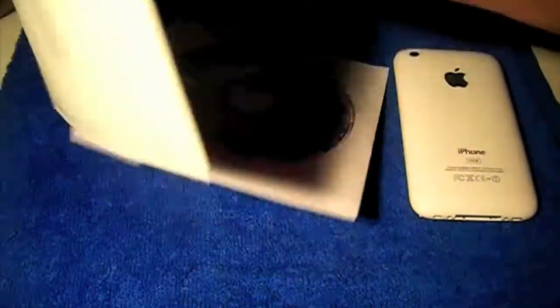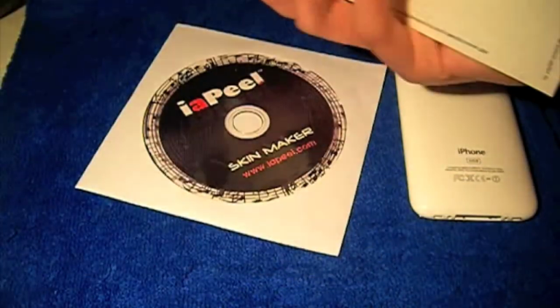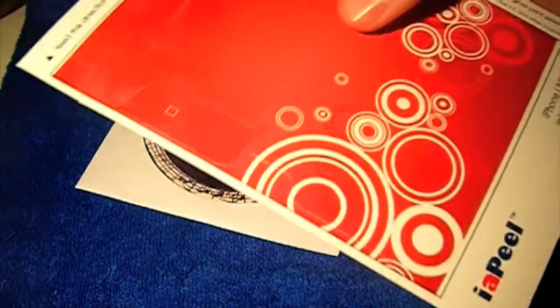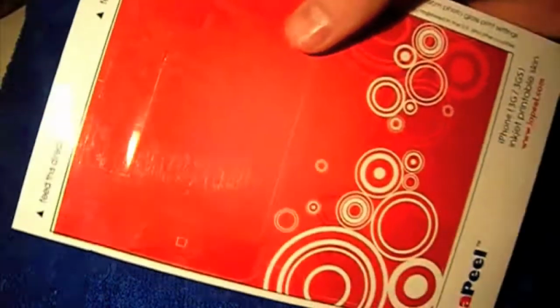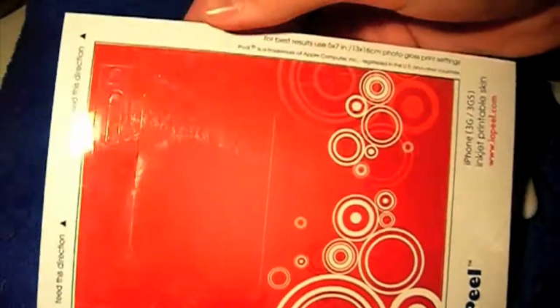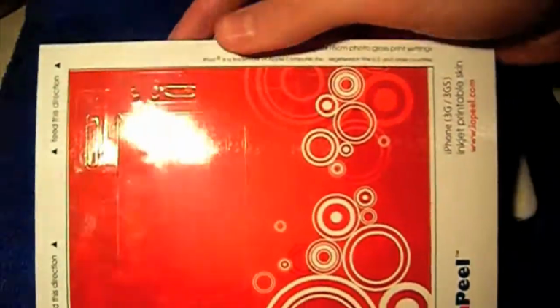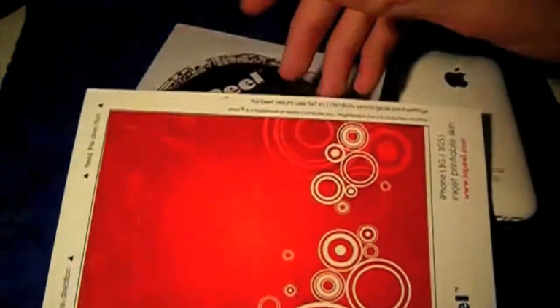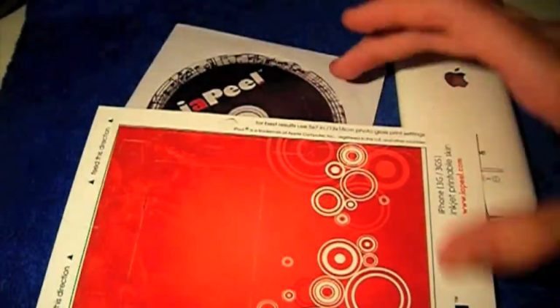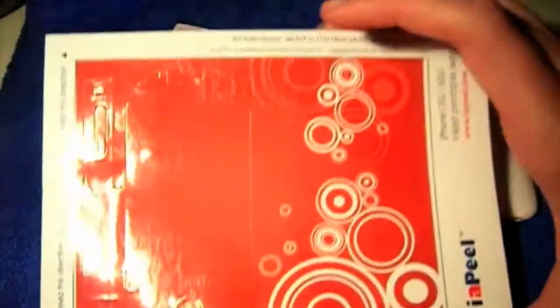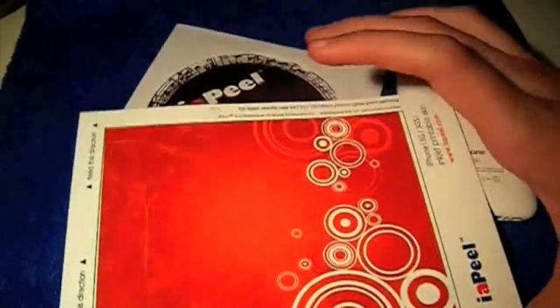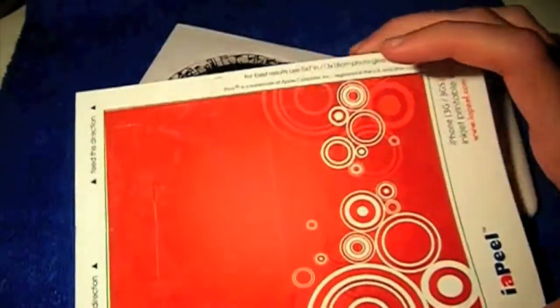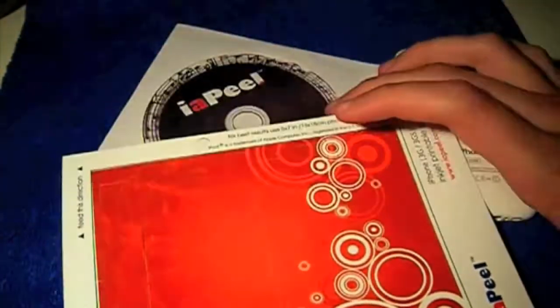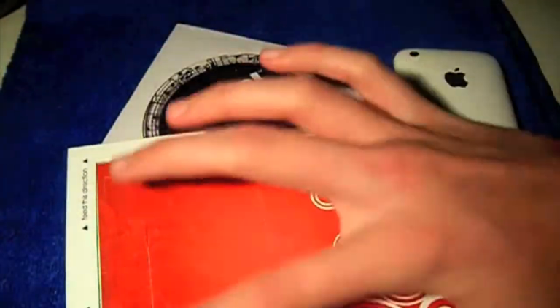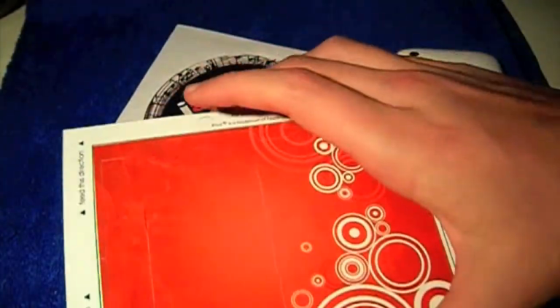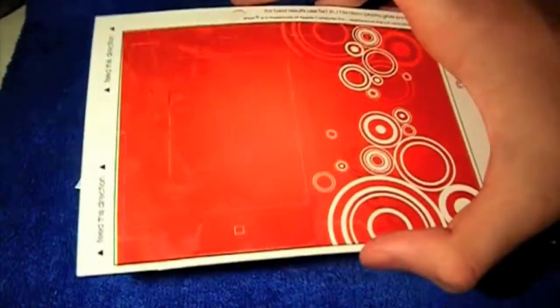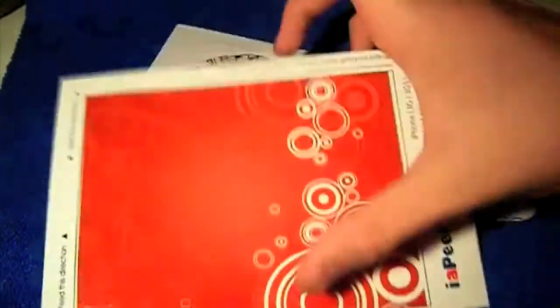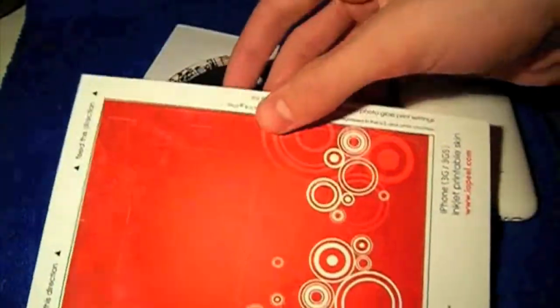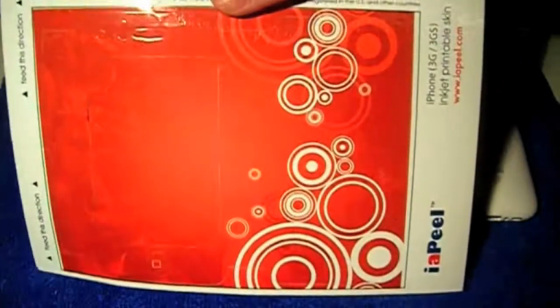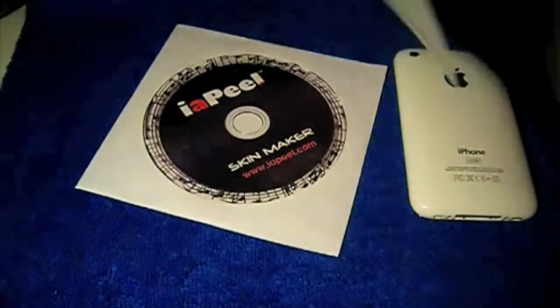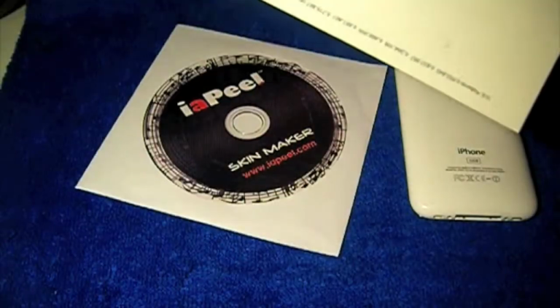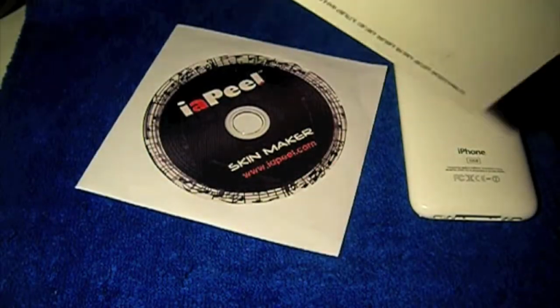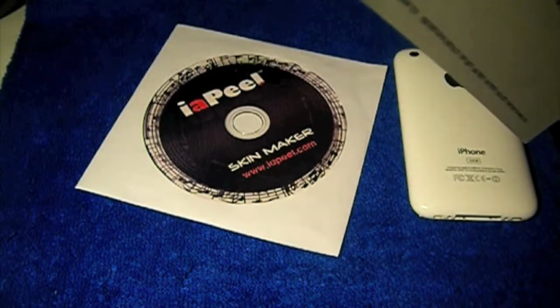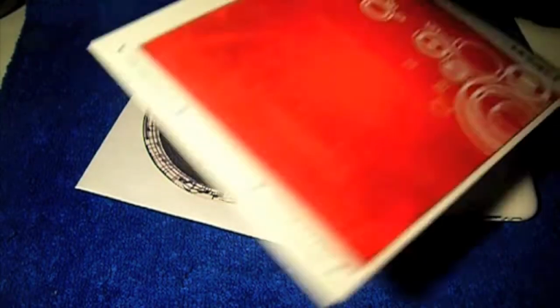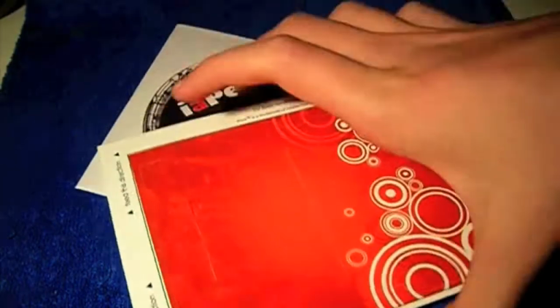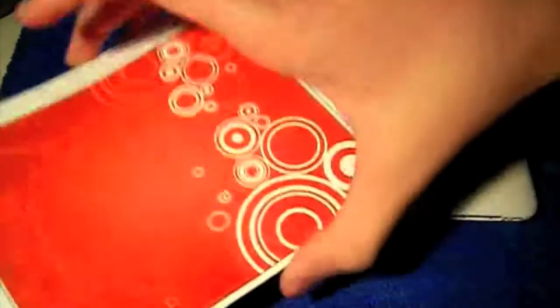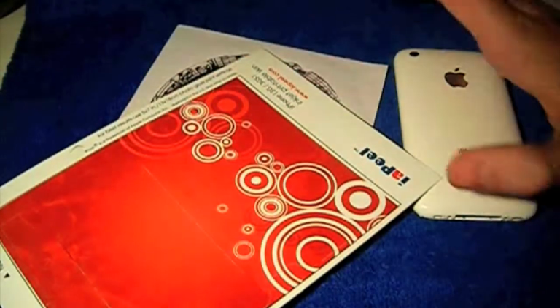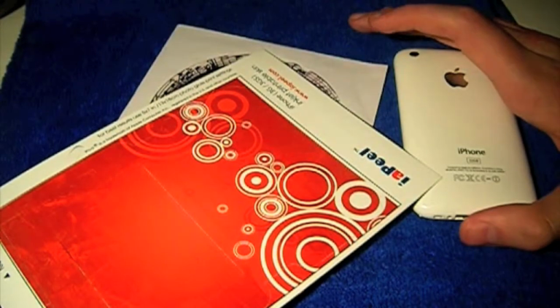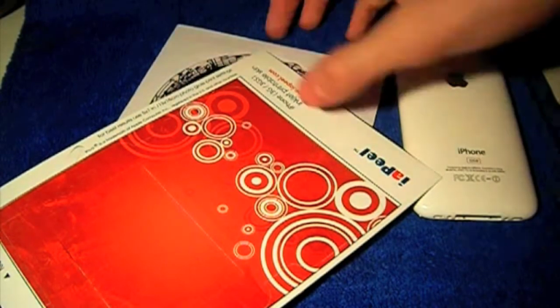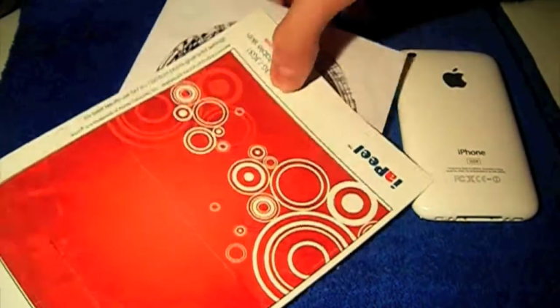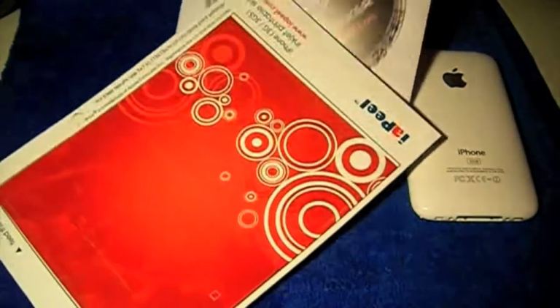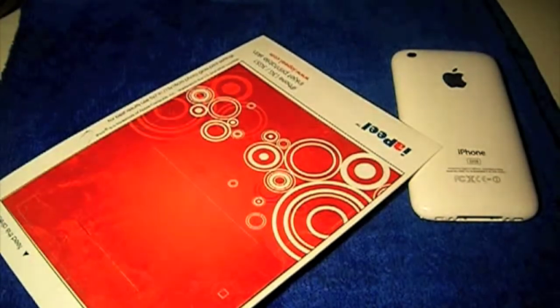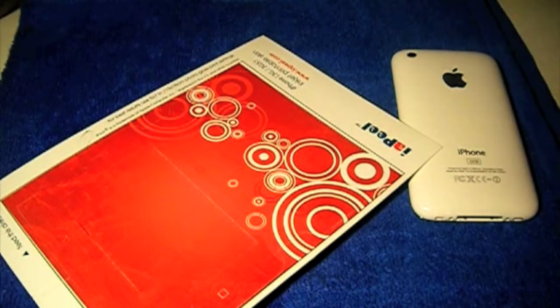It'll print out, and I was pretty surprised — I thought it would smudge a lot but it didn't. It looks pretty good. My printer isn't the best so it has a few streaks, but it does look pretty cool. So that's that — we're just going to install it right now, so let's move this to the side.